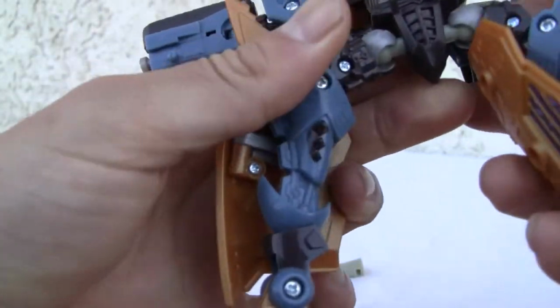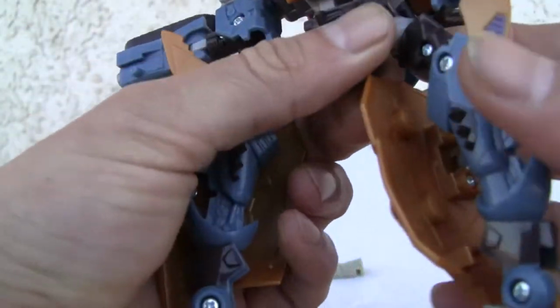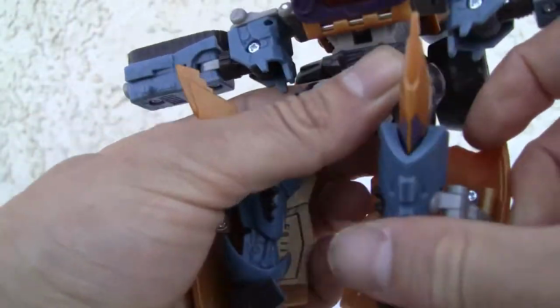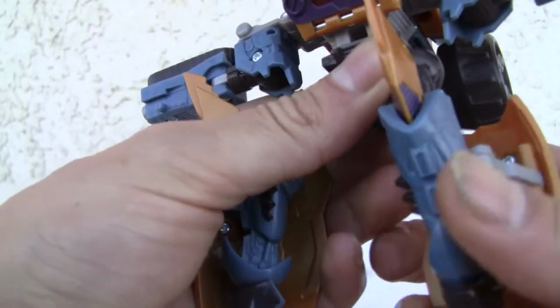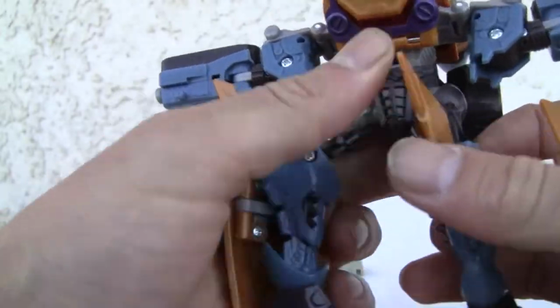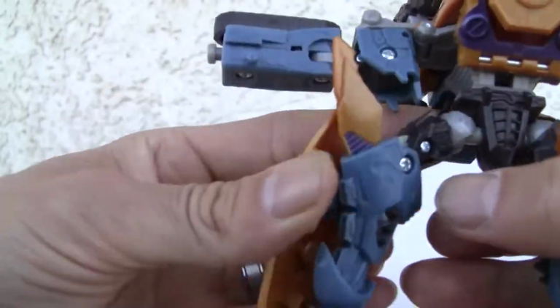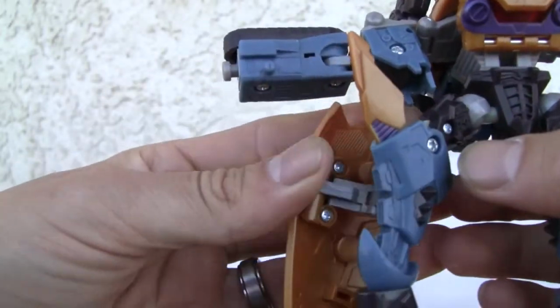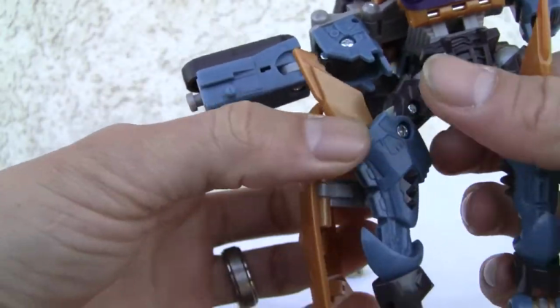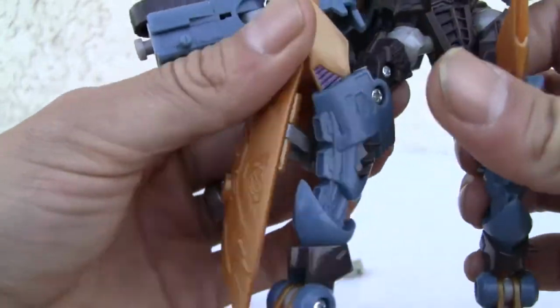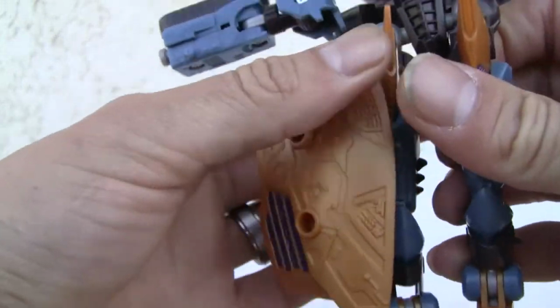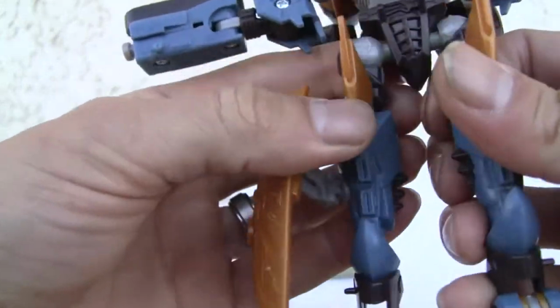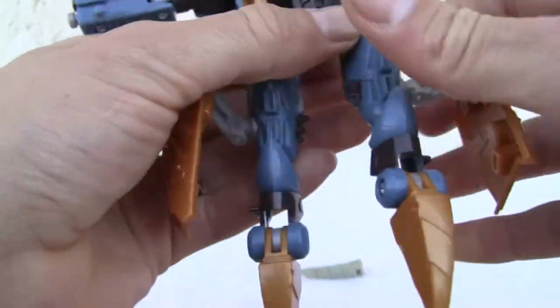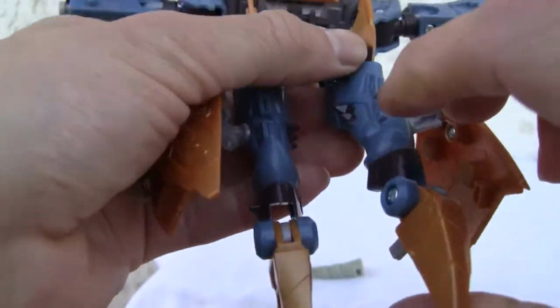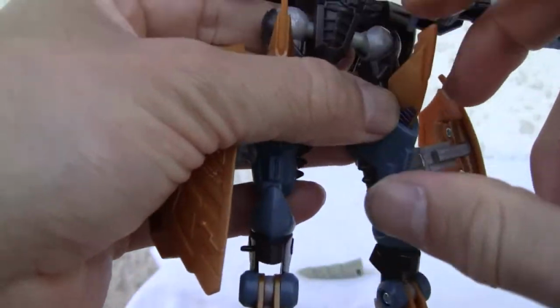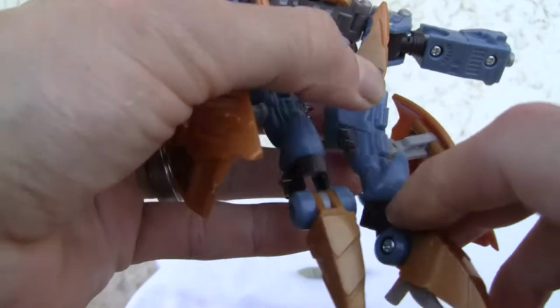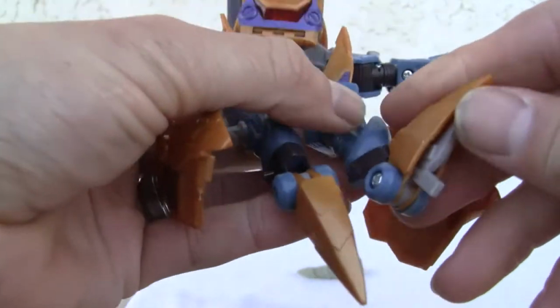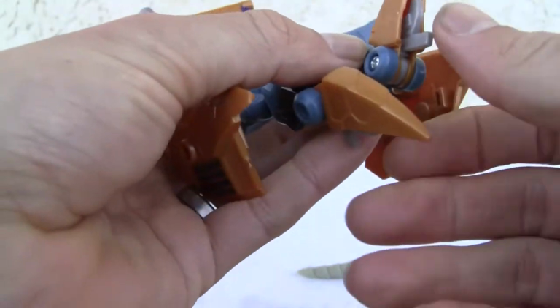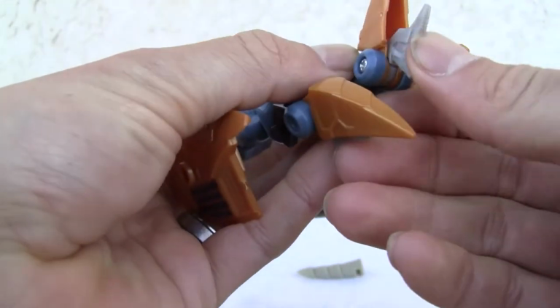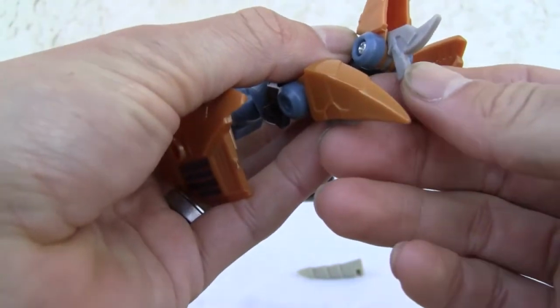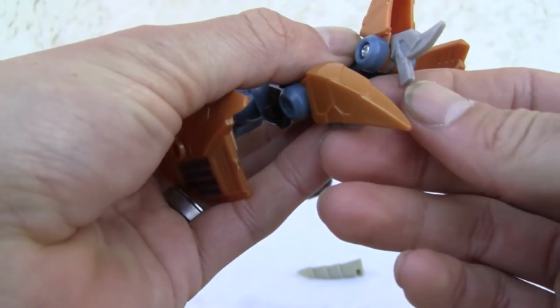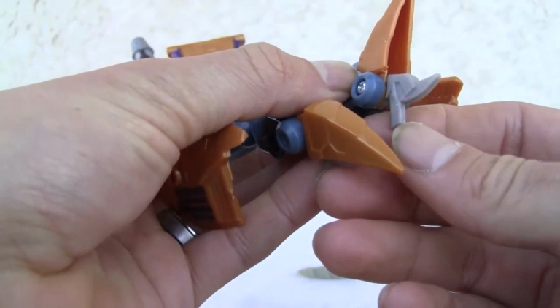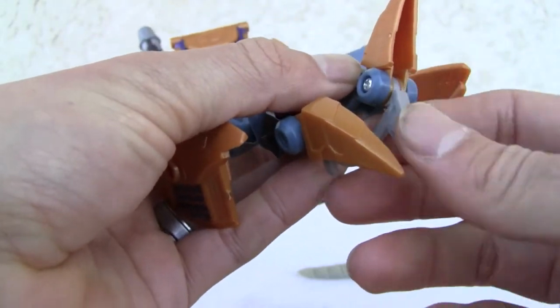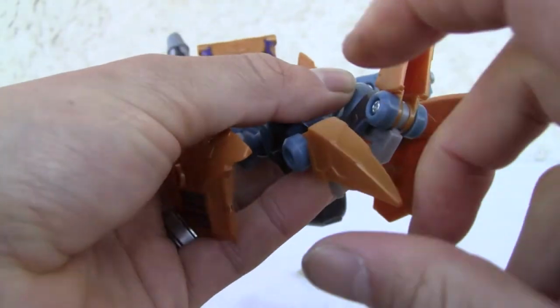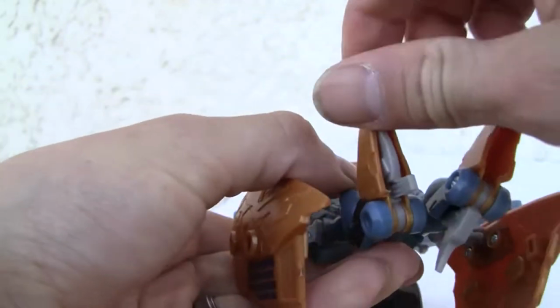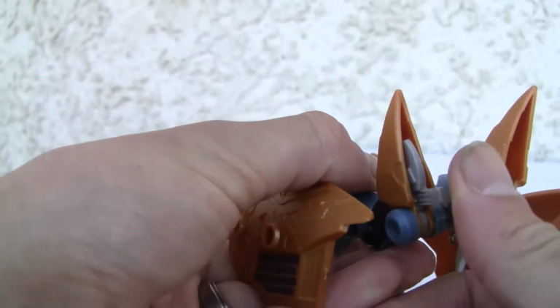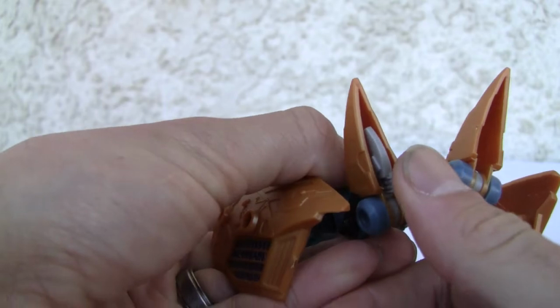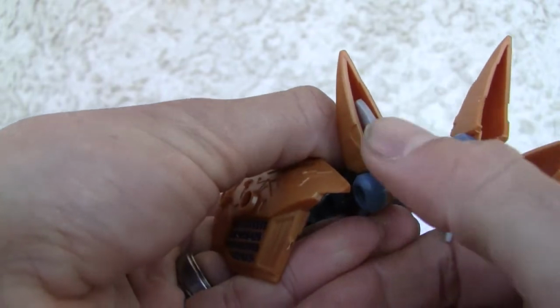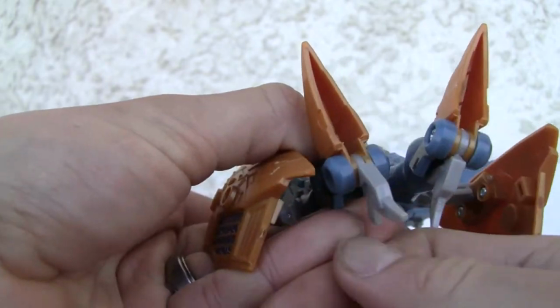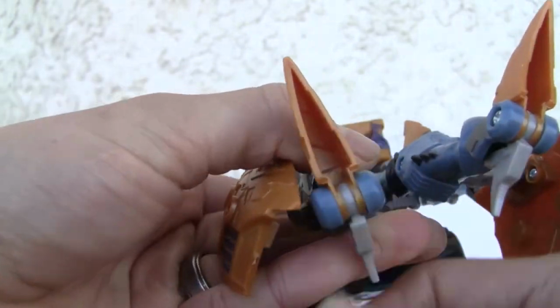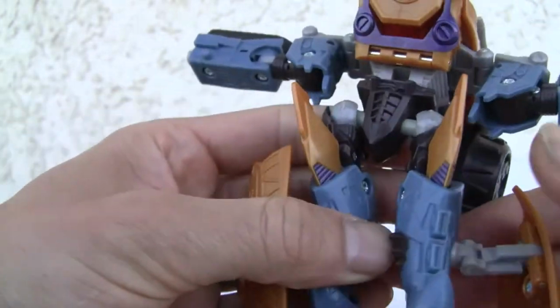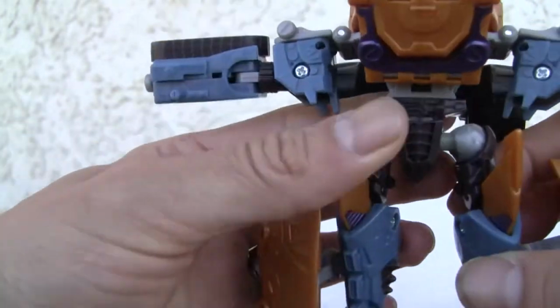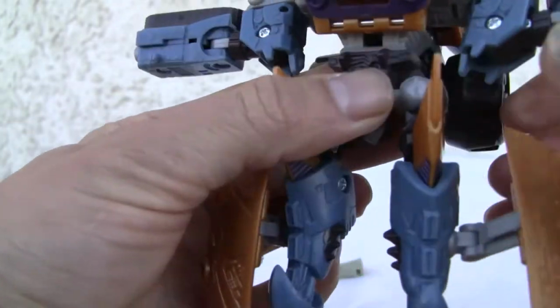You can see the legs — just fold that out. We're going to put the Cybertron wings here; he's got these huge little things on his knees. Fold out. I like the tab for the heel spurs. Fold up his feet, heel spurs back — so you got some support there.